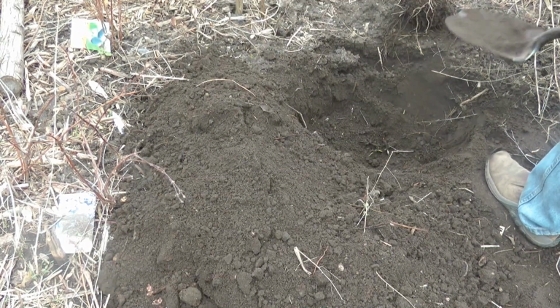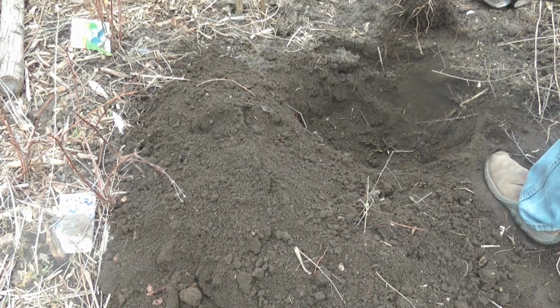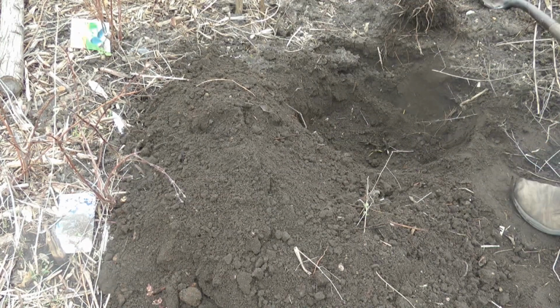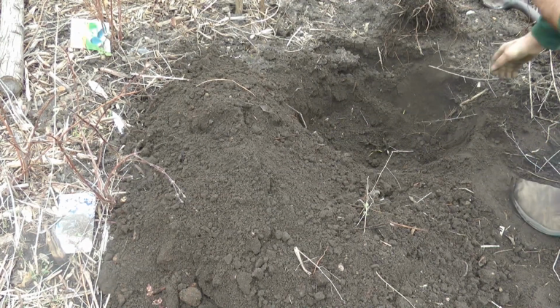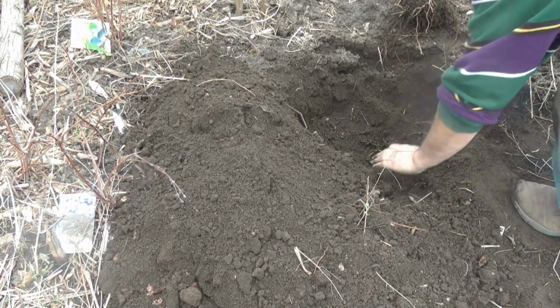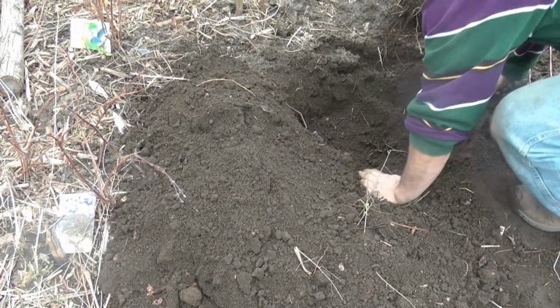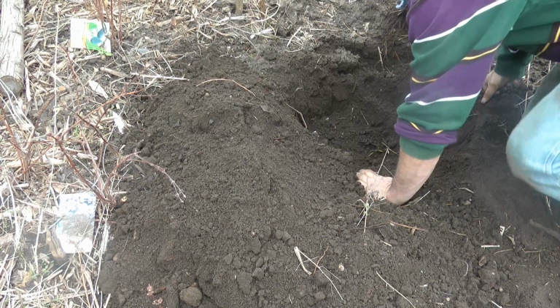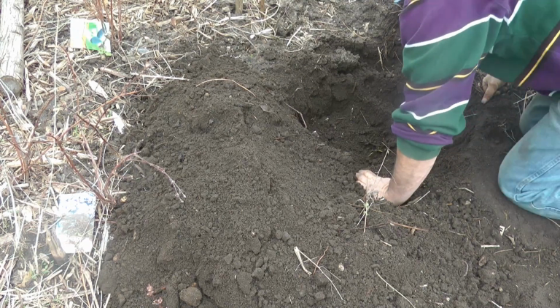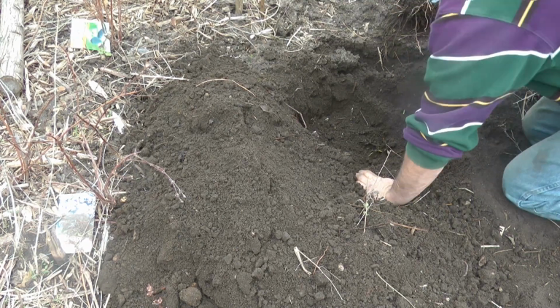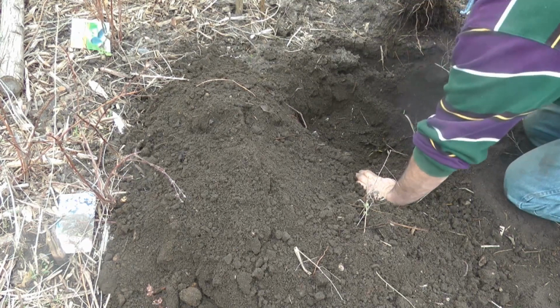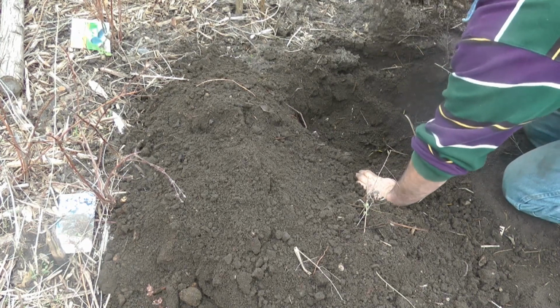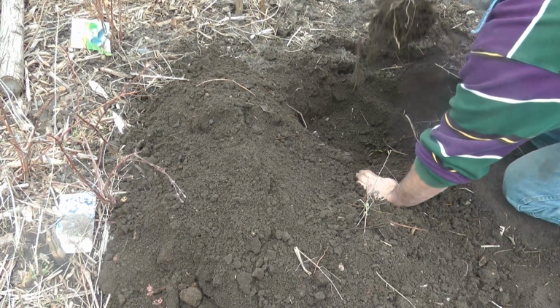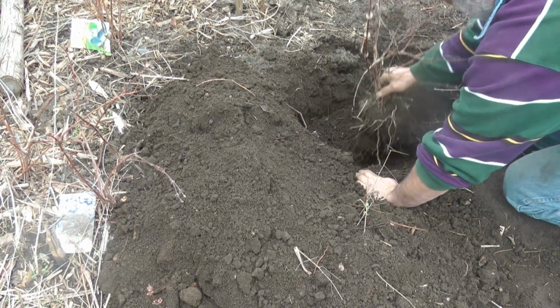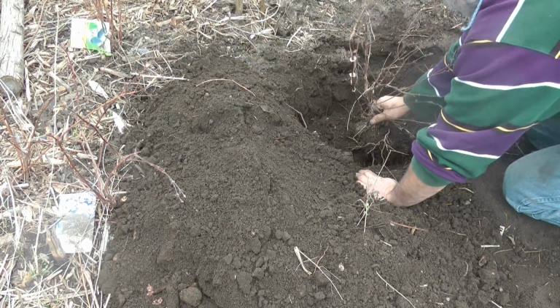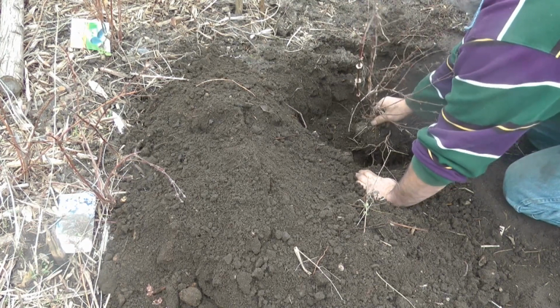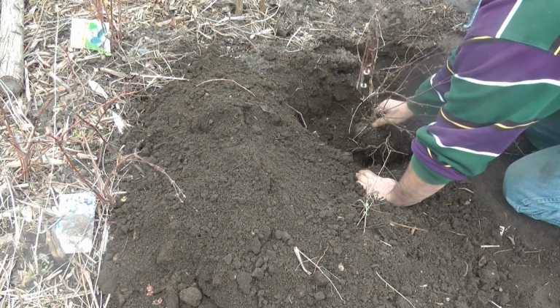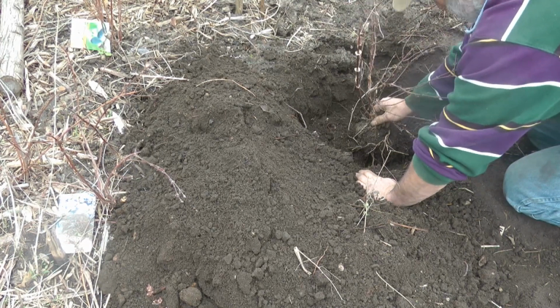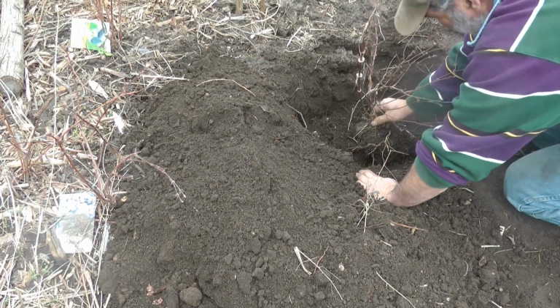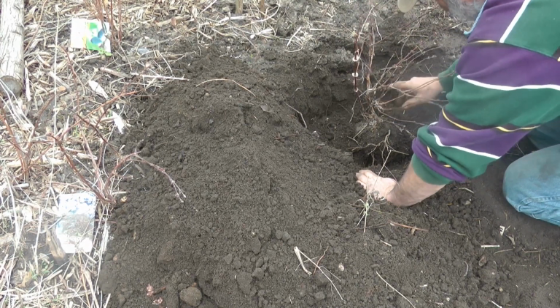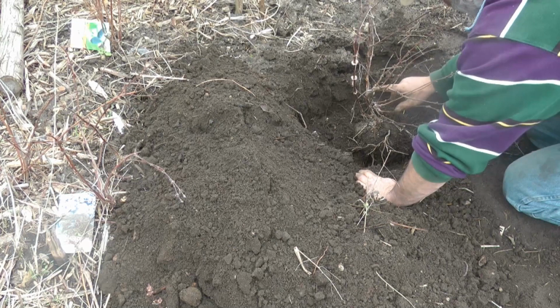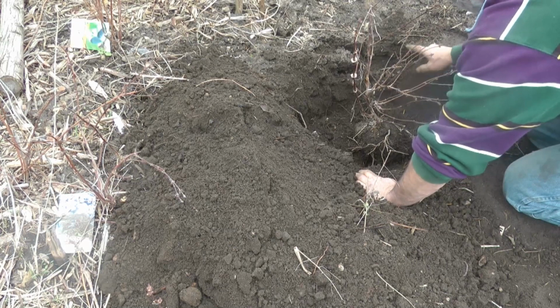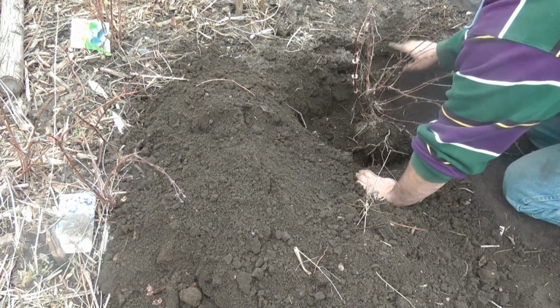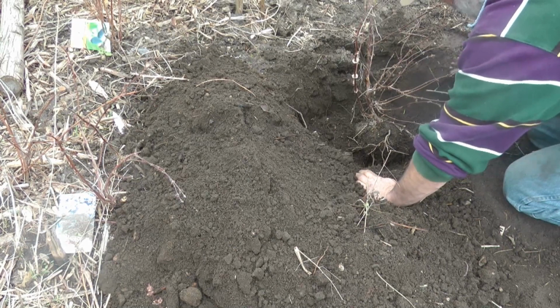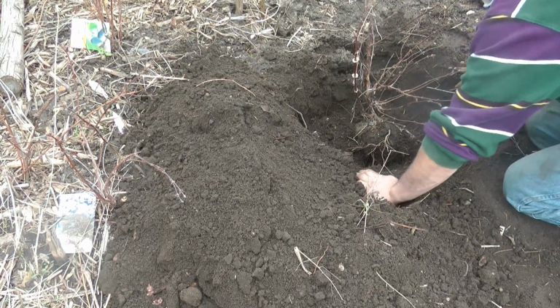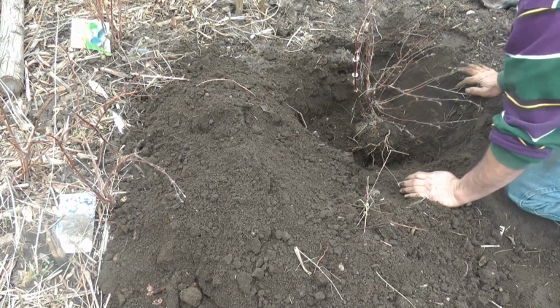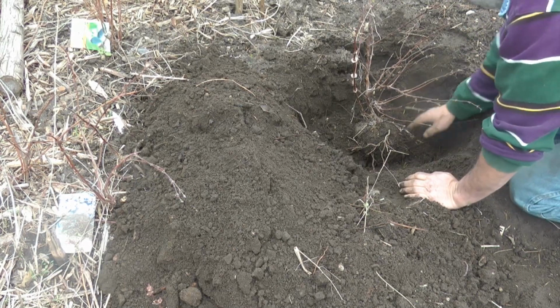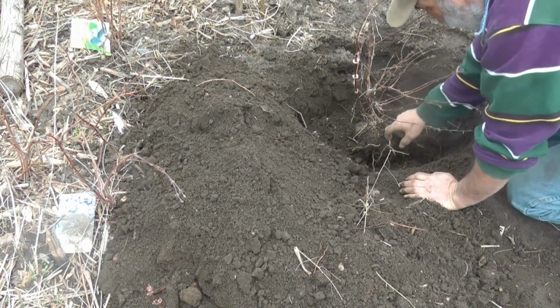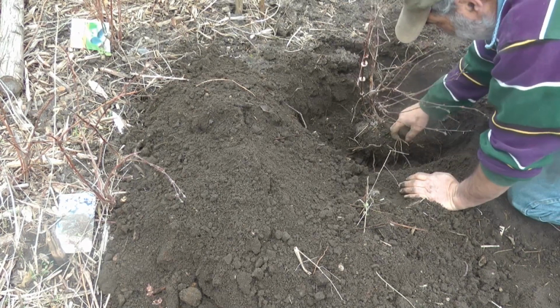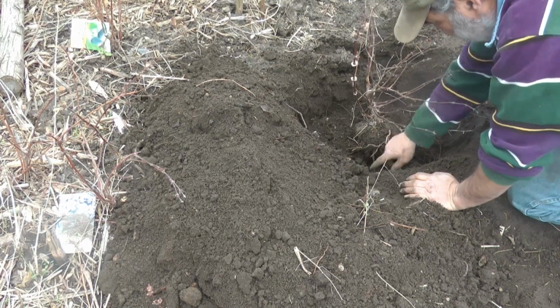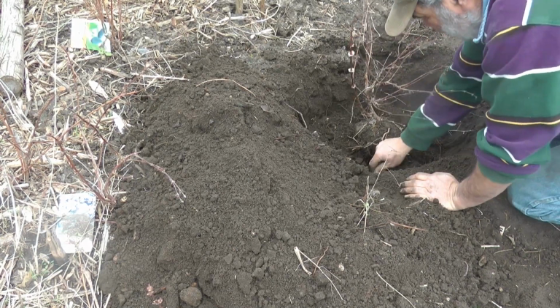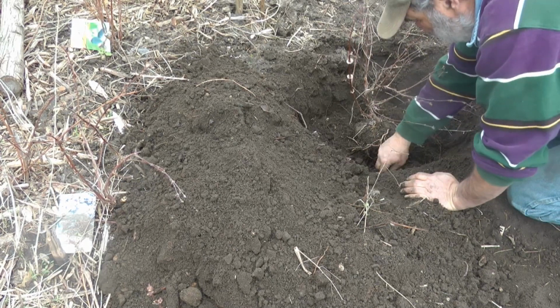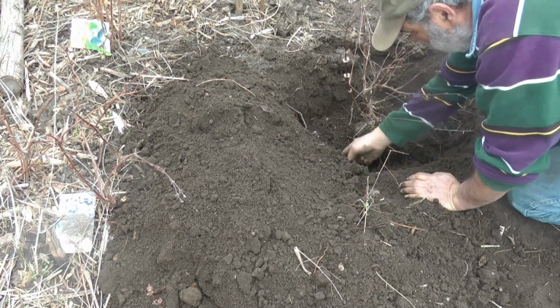We do have some pretty big pine trees here up in the distance that could be from that. My notches are about level with the ground, so all we have to do is mound it up a little higher than that. Got it done.